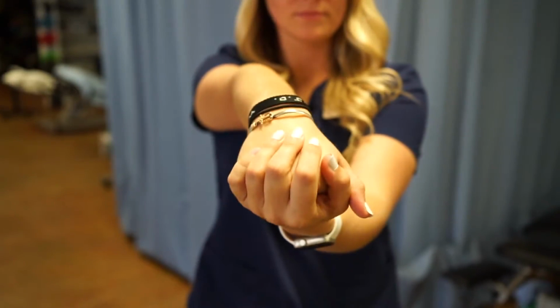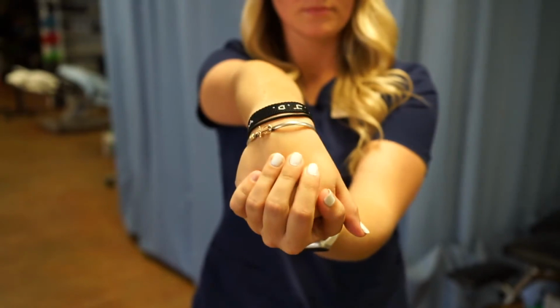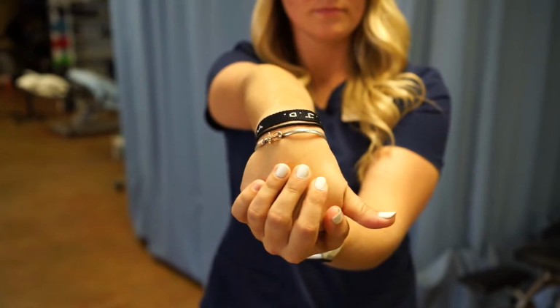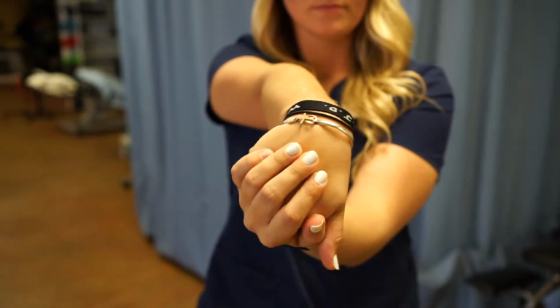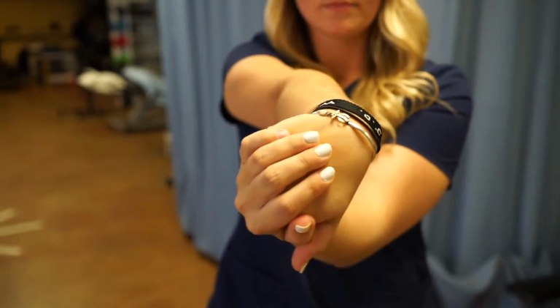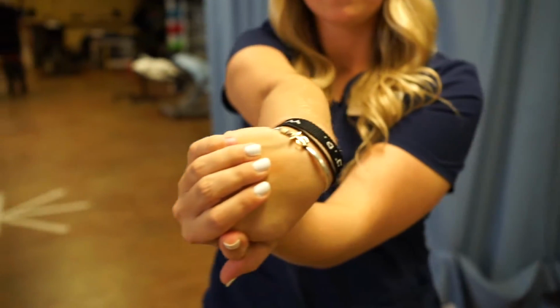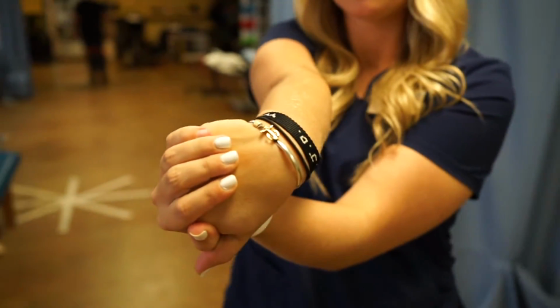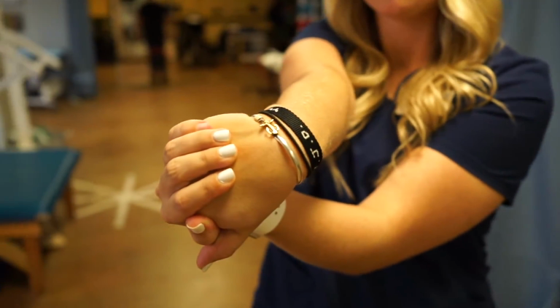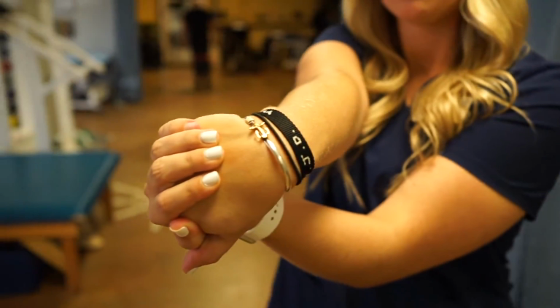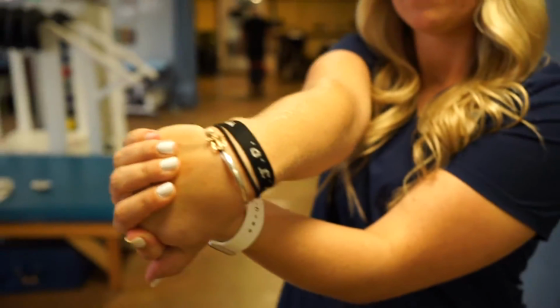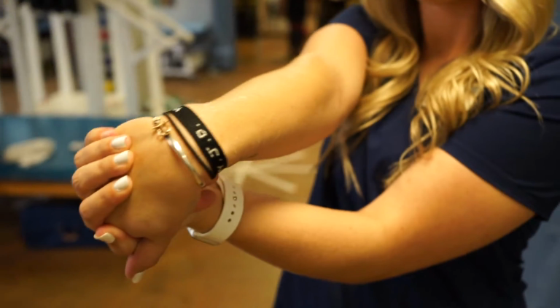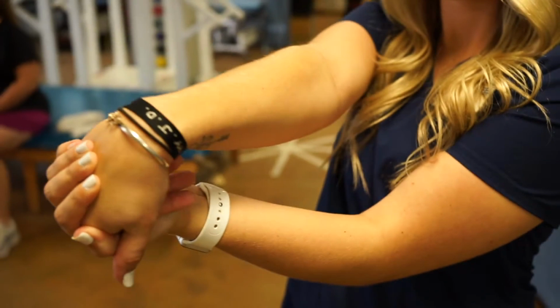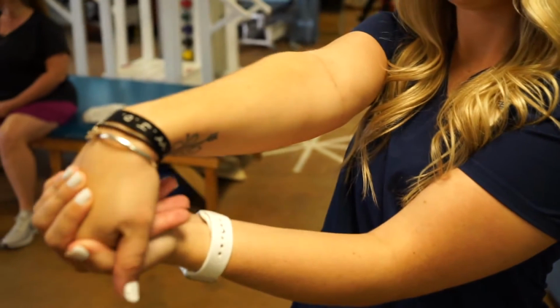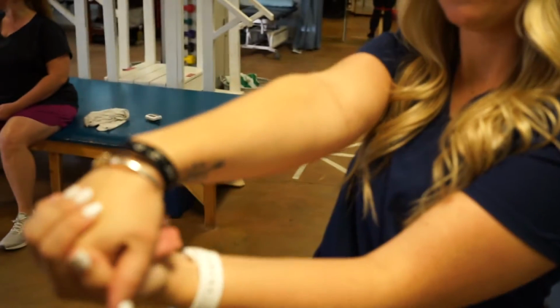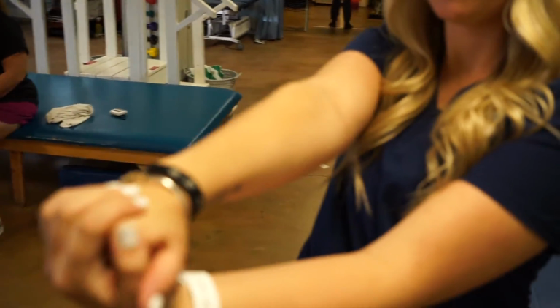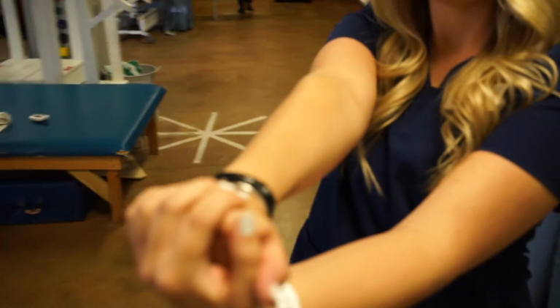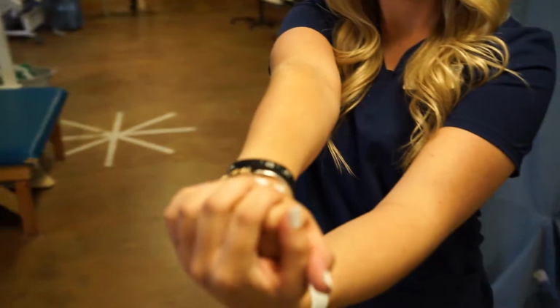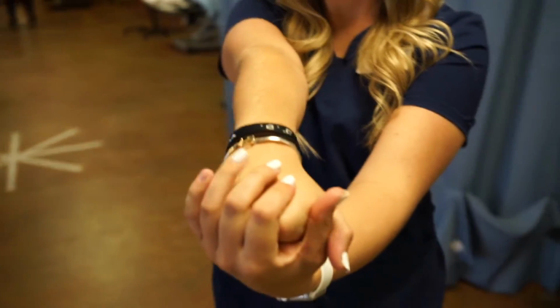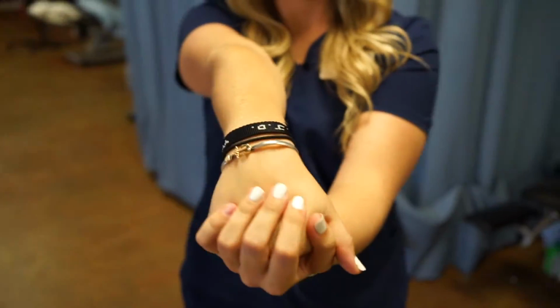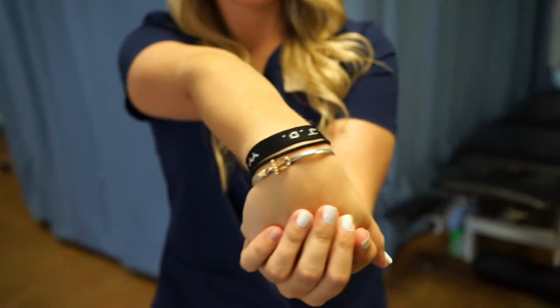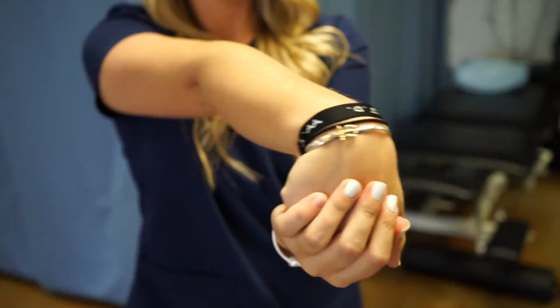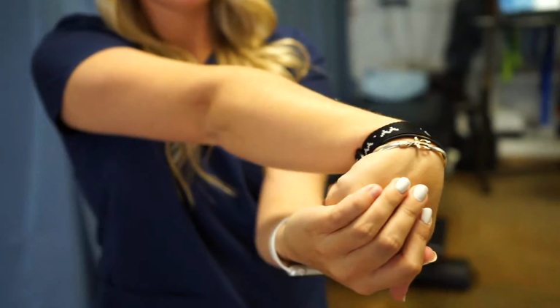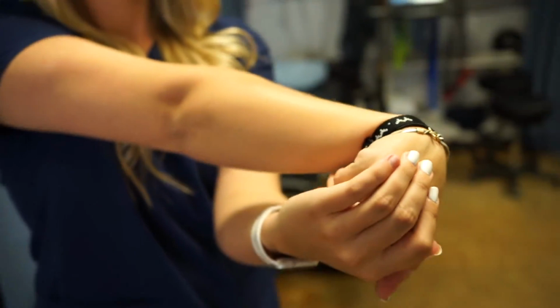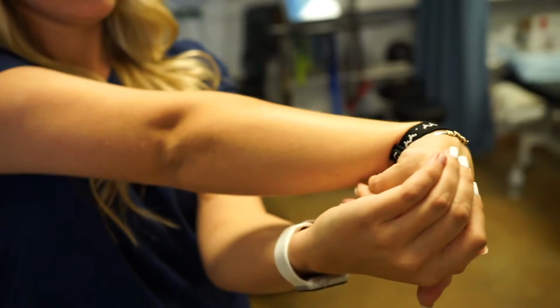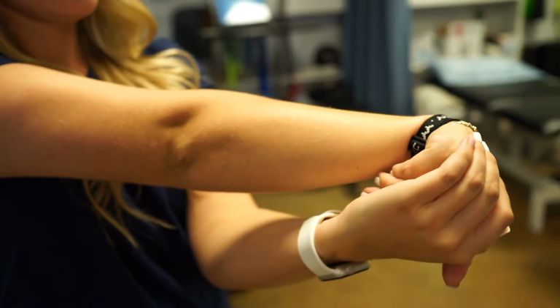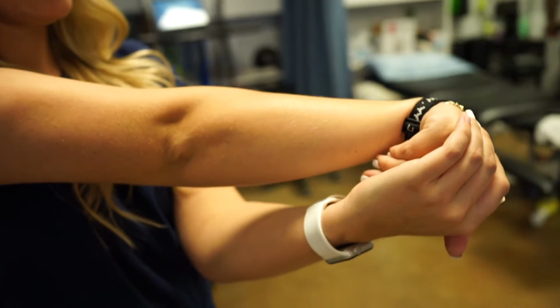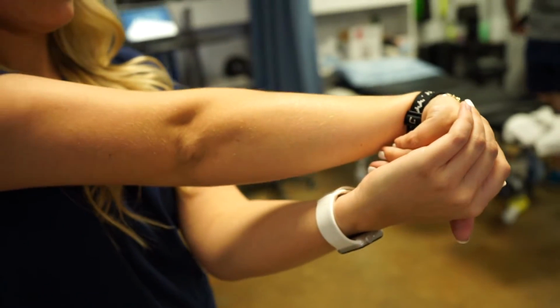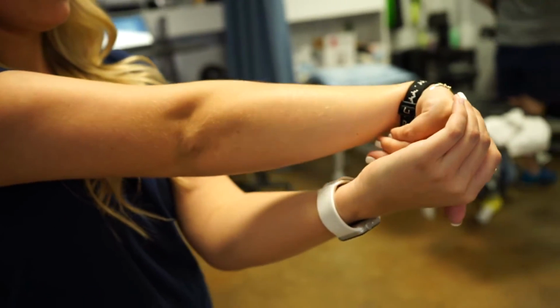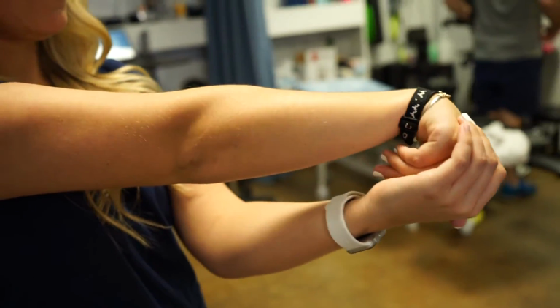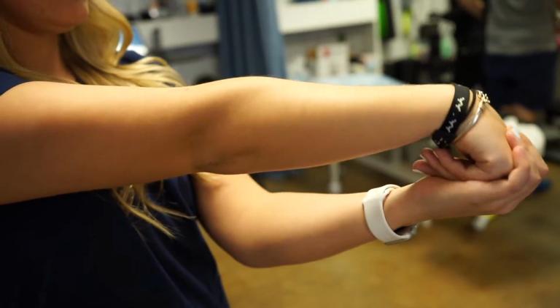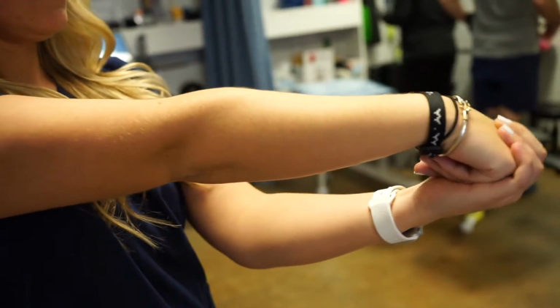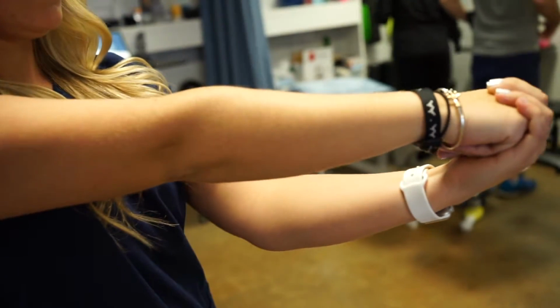This last one right here is a stretch of the wrist extensor group. You see that she's not only bending her hand down but she's also bringing it outward, and what that does is it really isolates that group of muscles together.